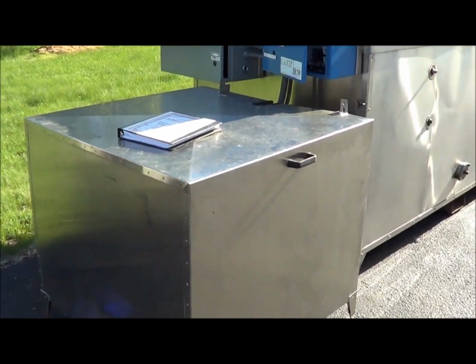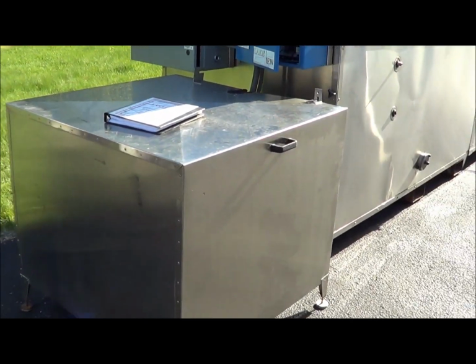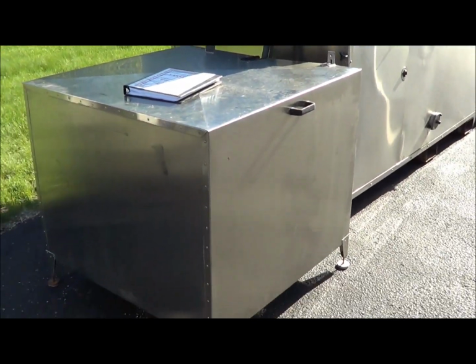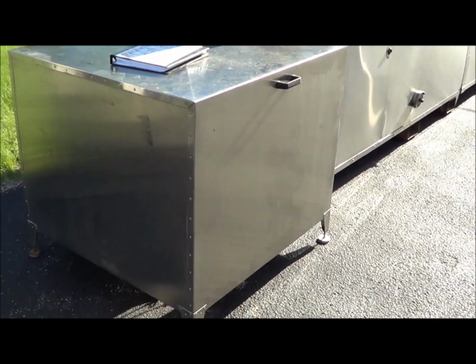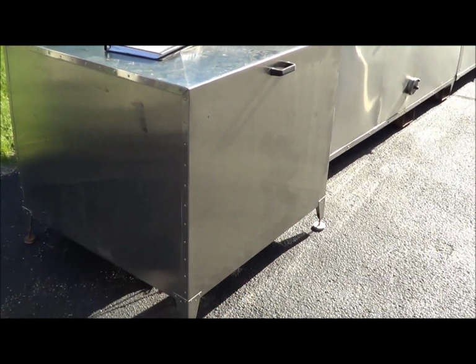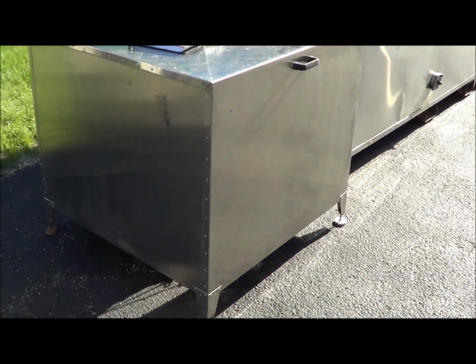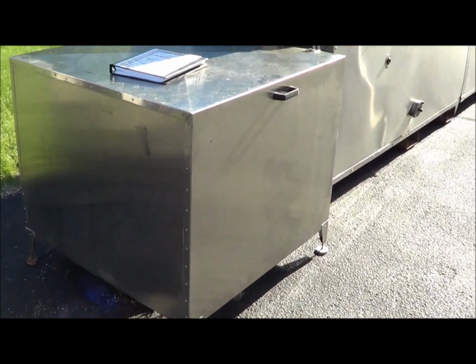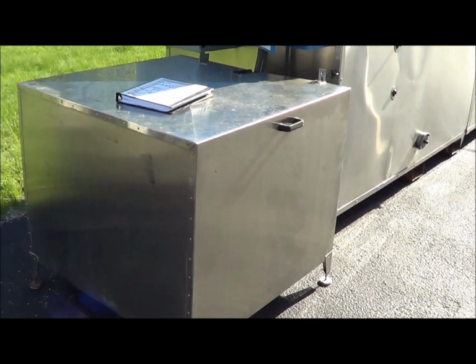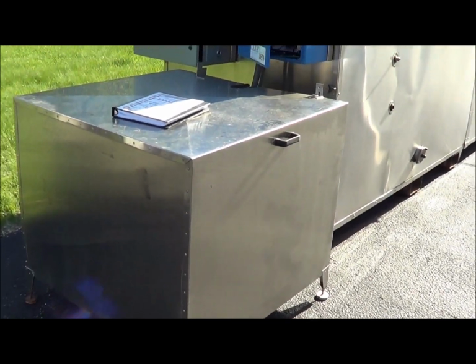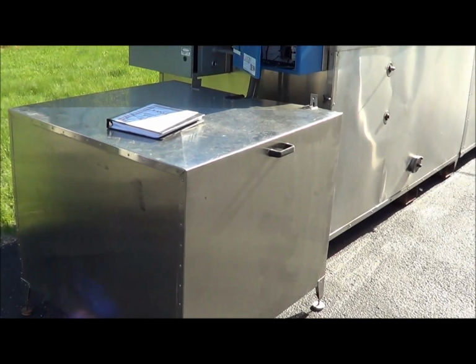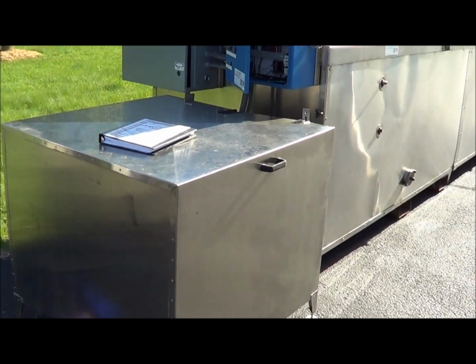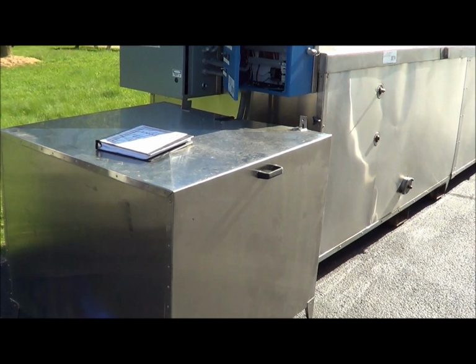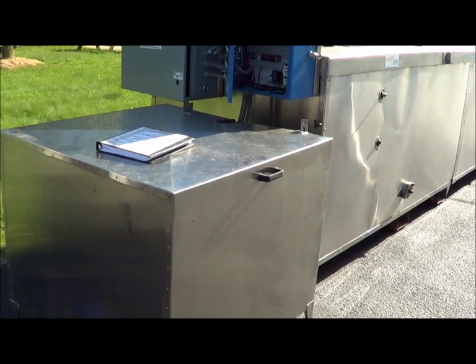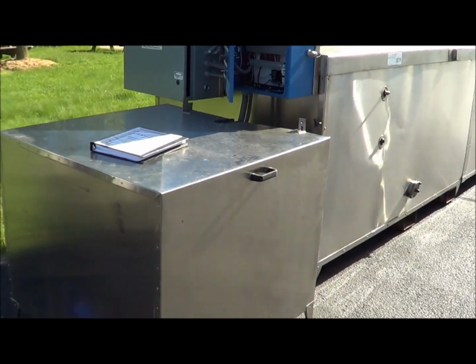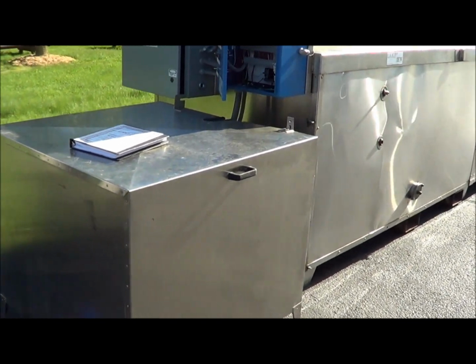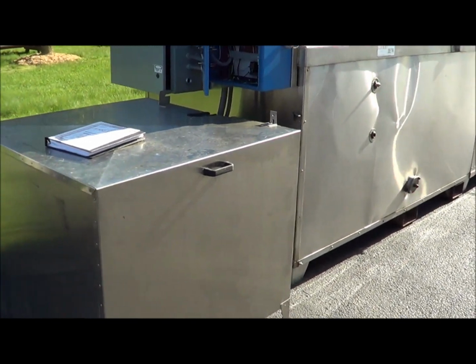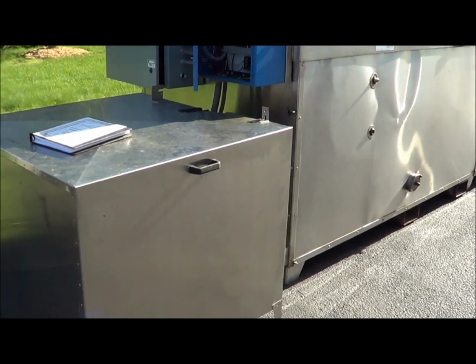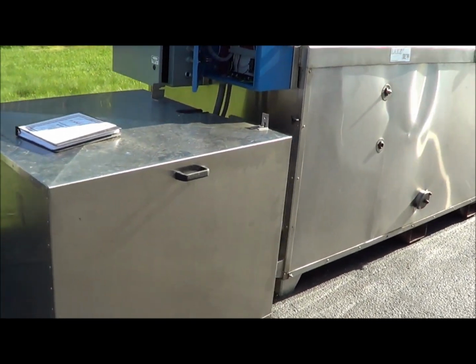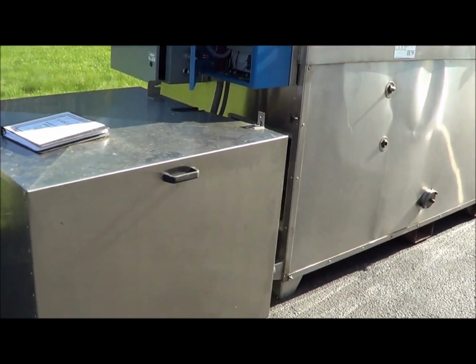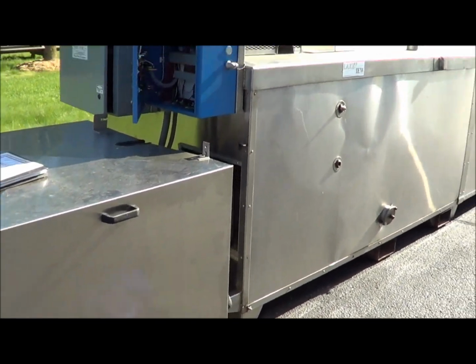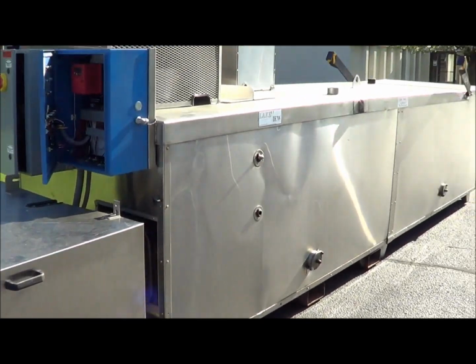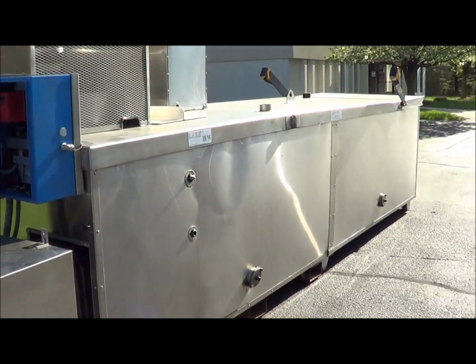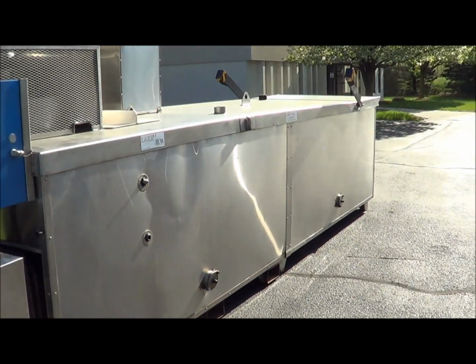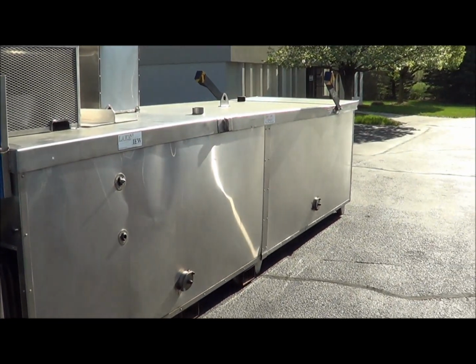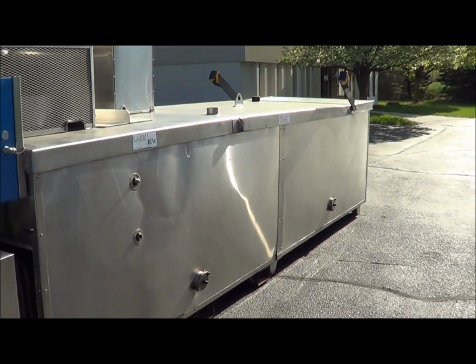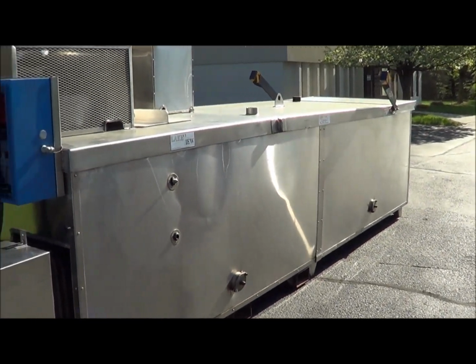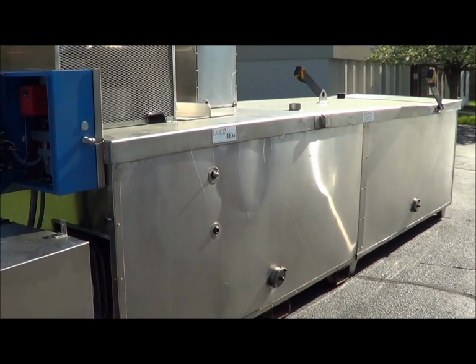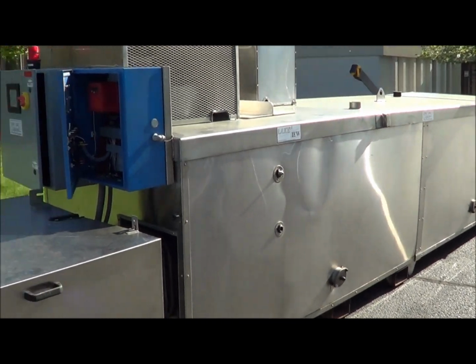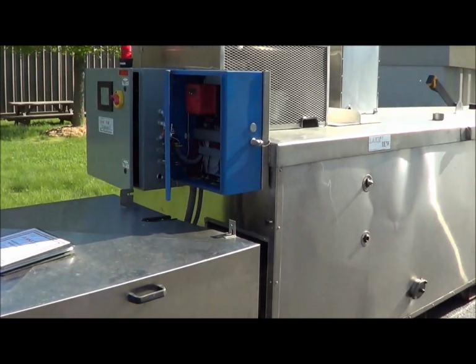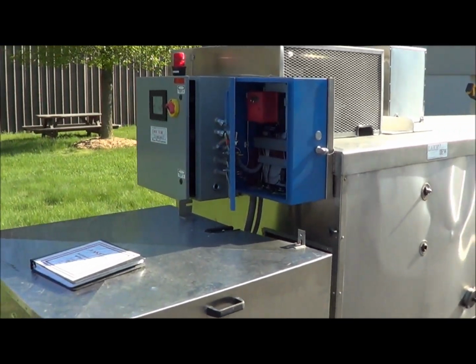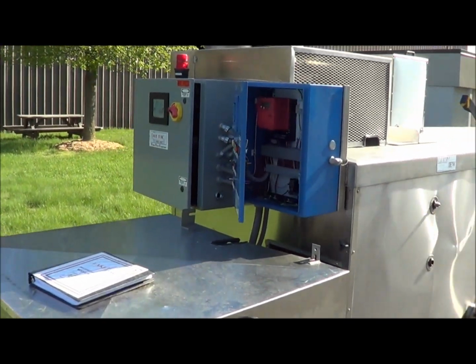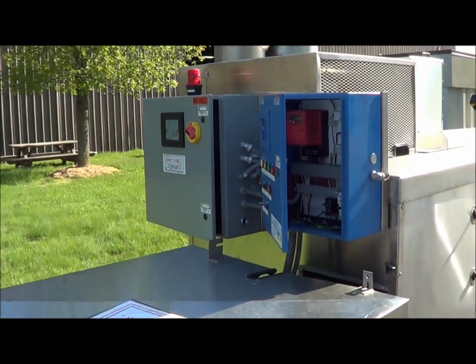Here is a protective cover that slides up around the burner — we'll slide that back so we can show you the burner here. I'll walk all the way around and show you the interior as well.